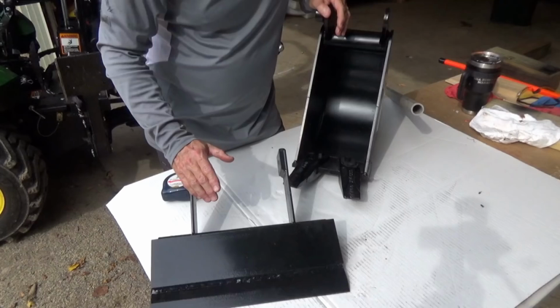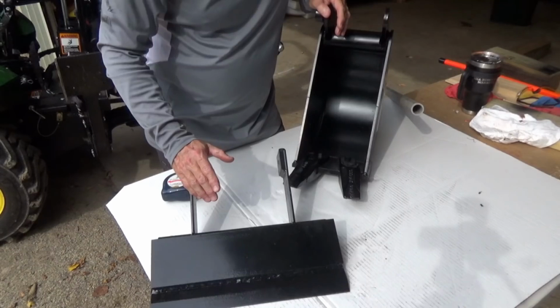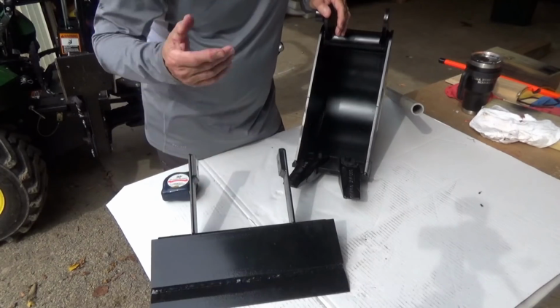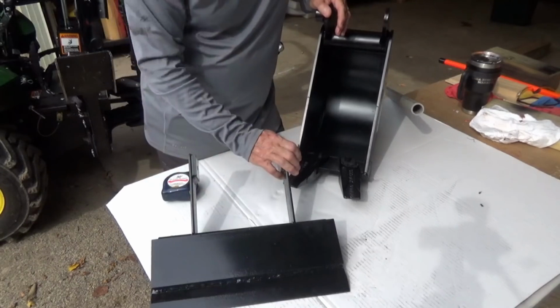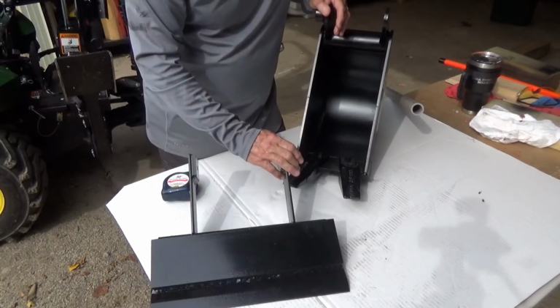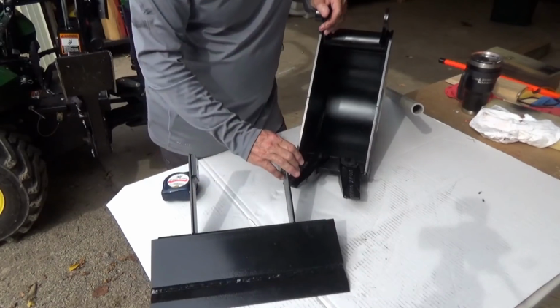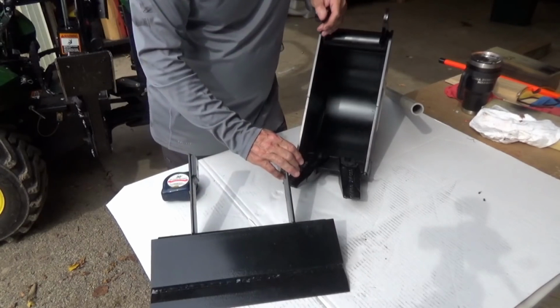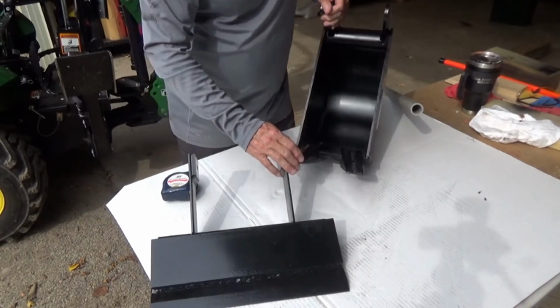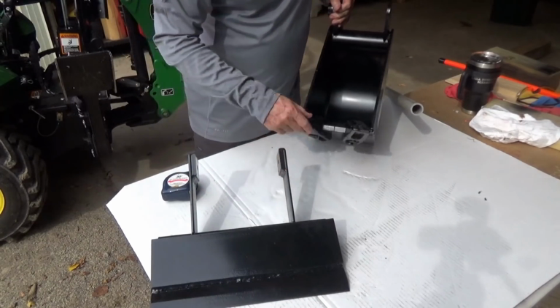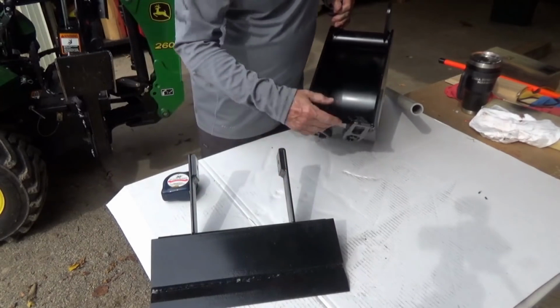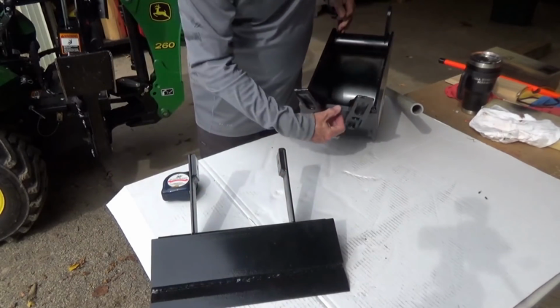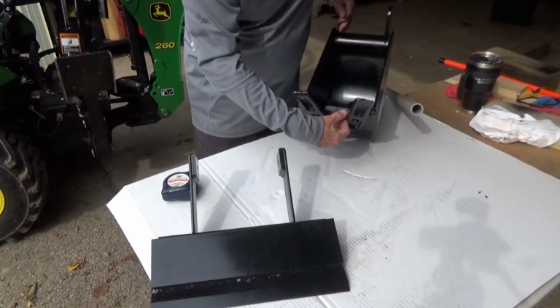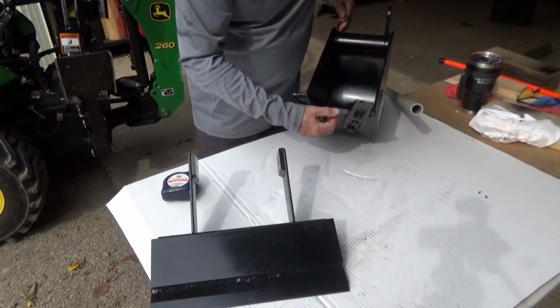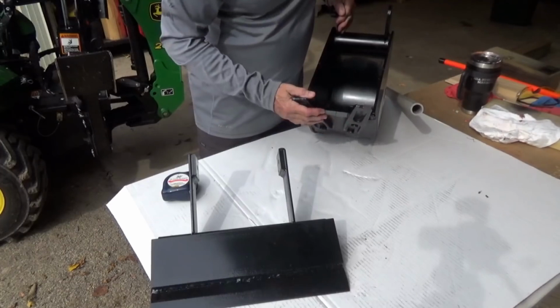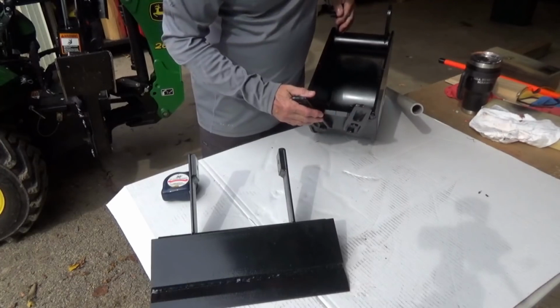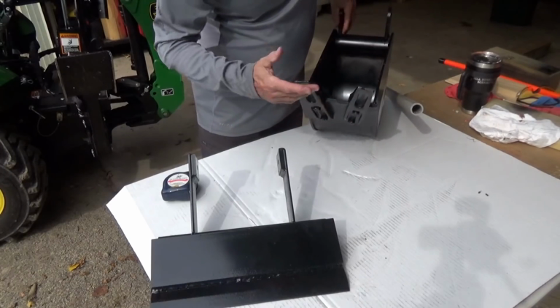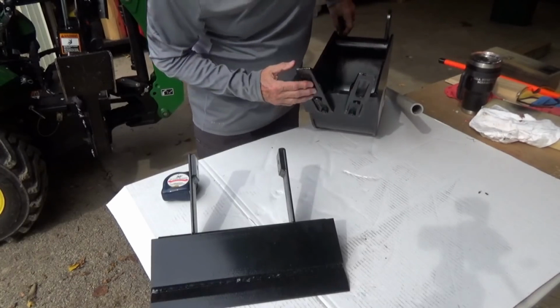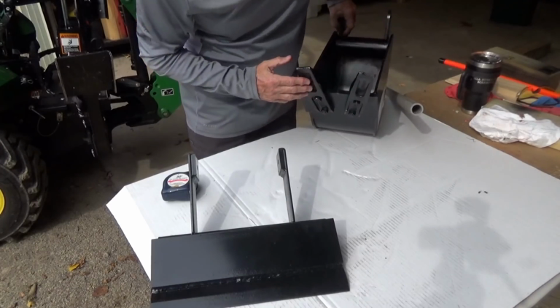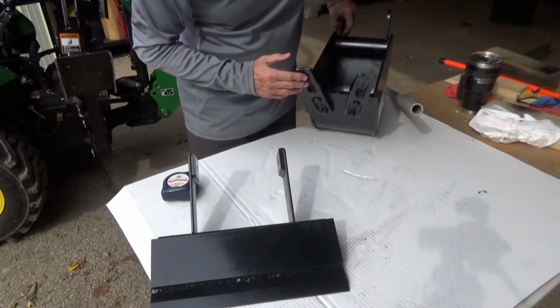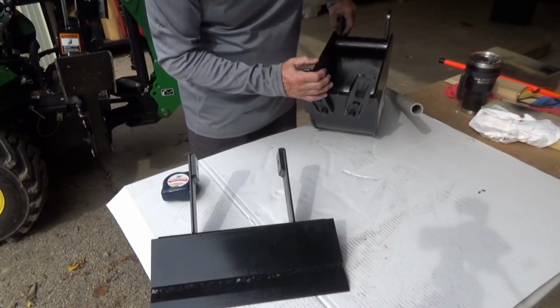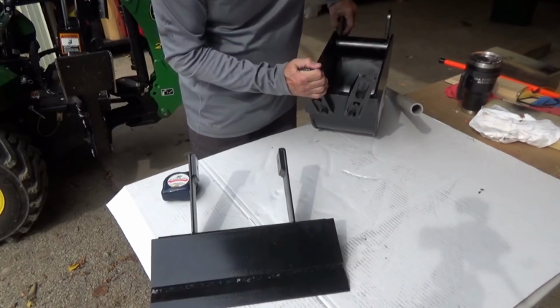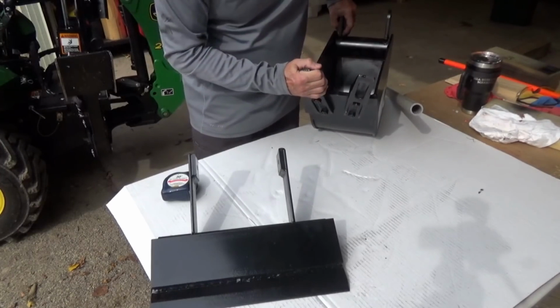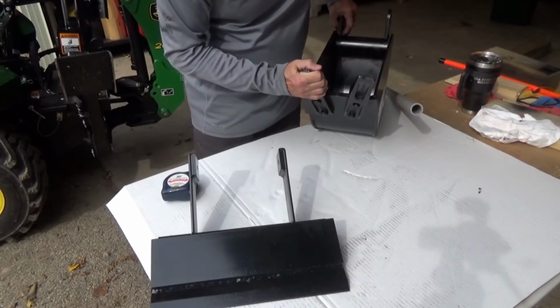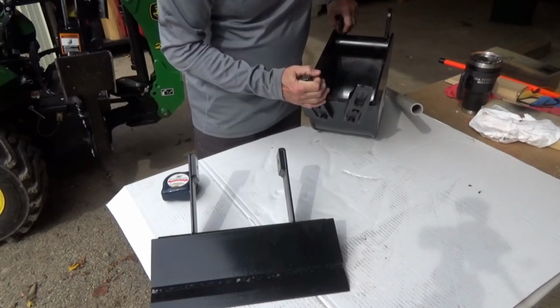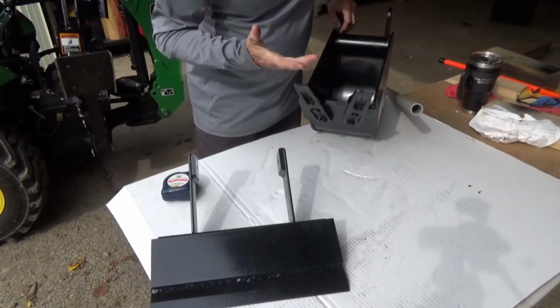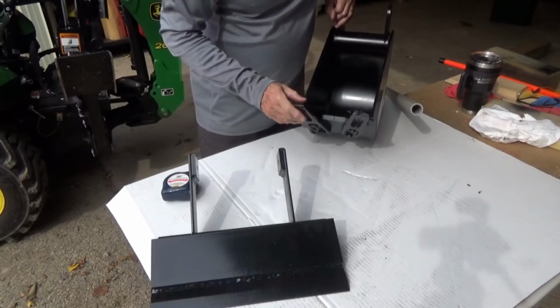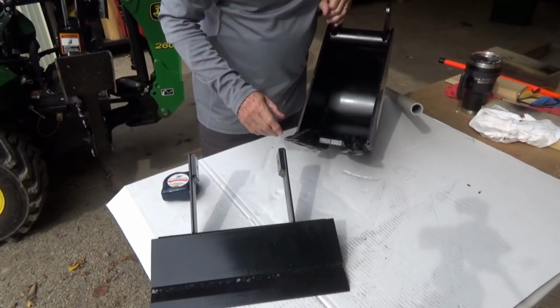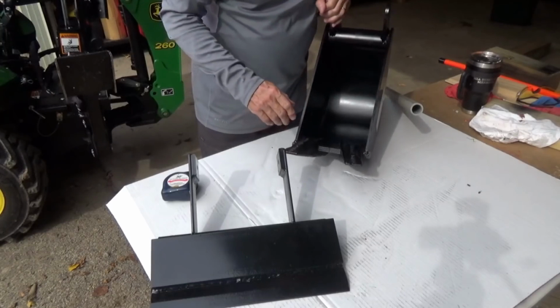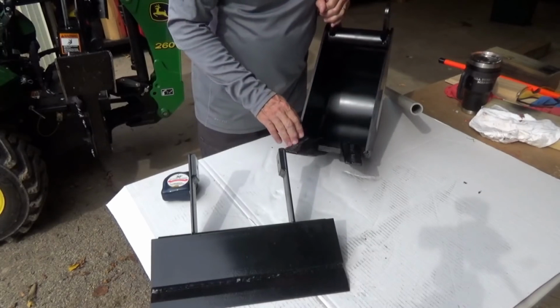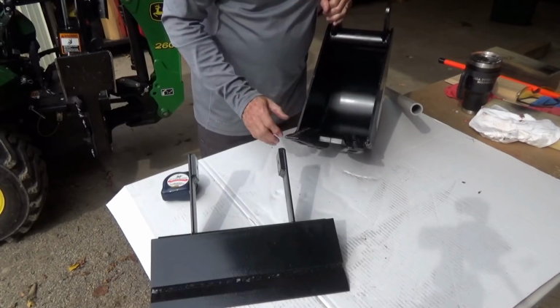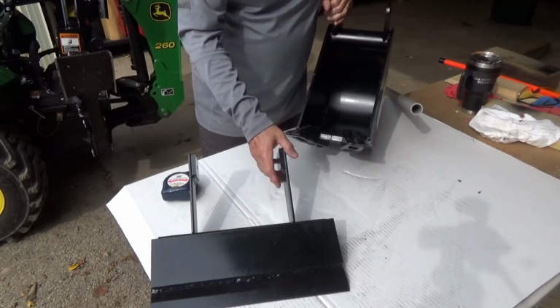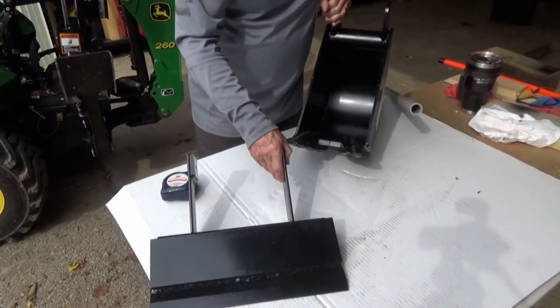I went to my dealer and said, well, how about if I just buy another bucket and take the teeth off, and use this factory edge? Well, he suggested, why not save the money and just take the teeth off? That was a pretty good idea — he talked me out of spending any money there that day.